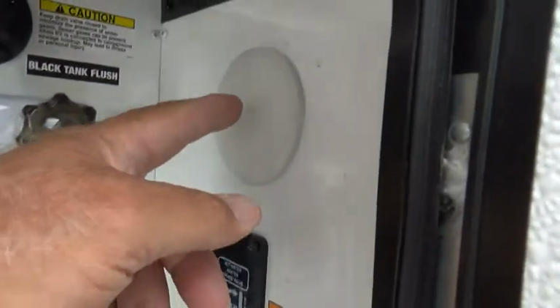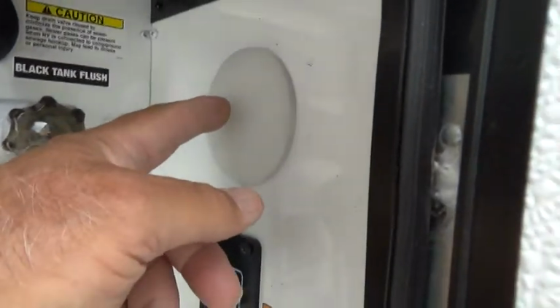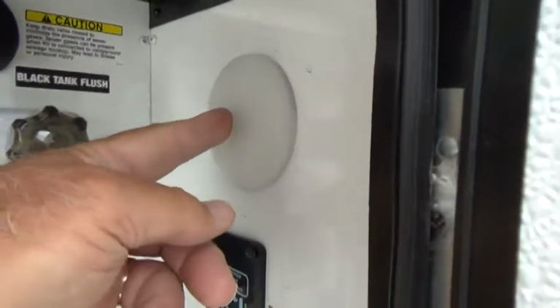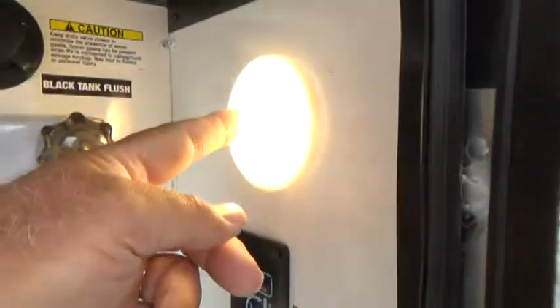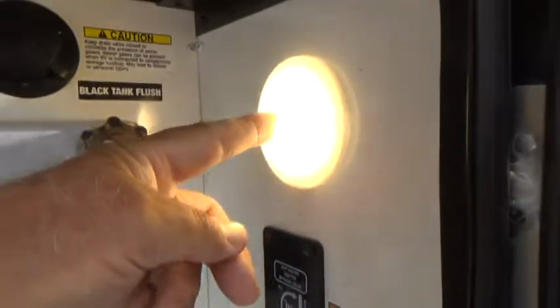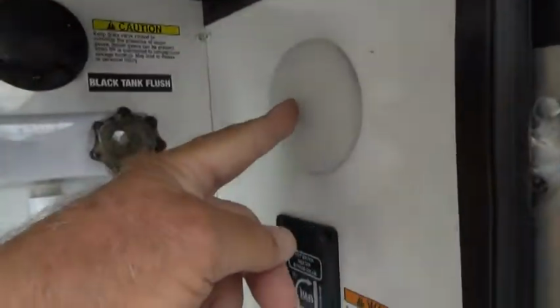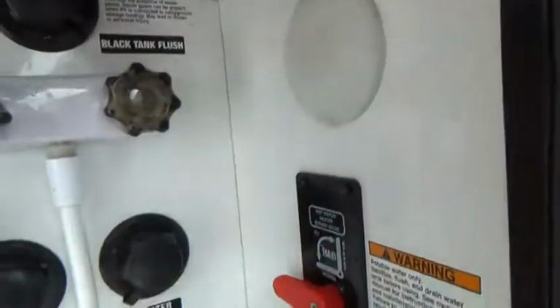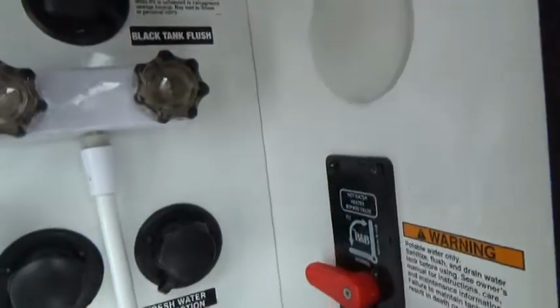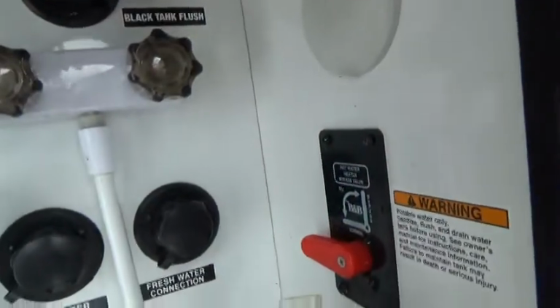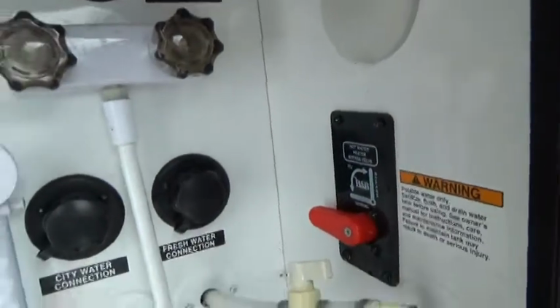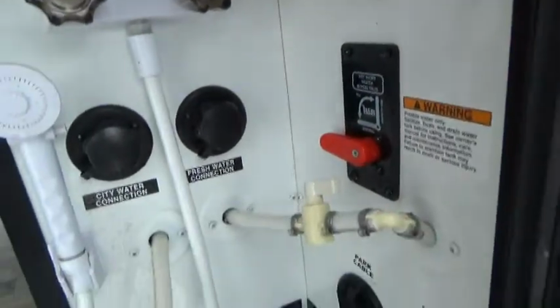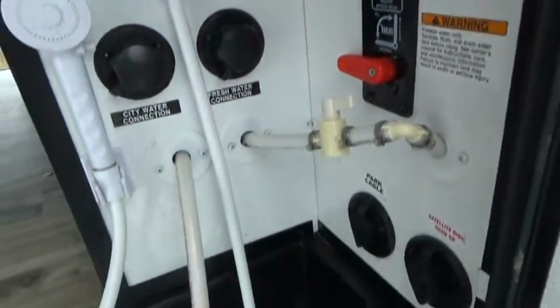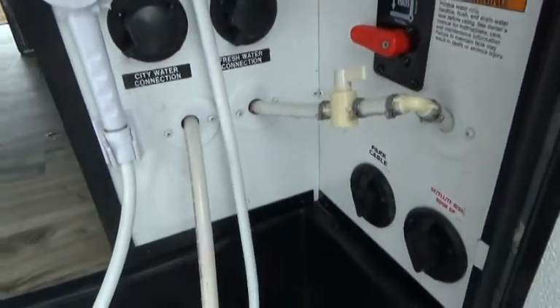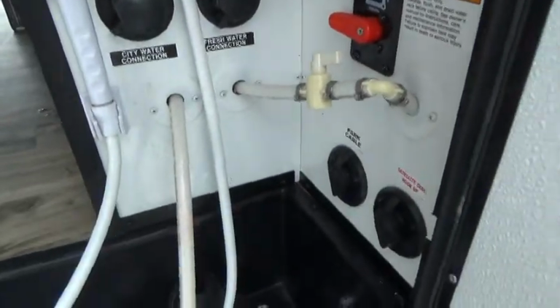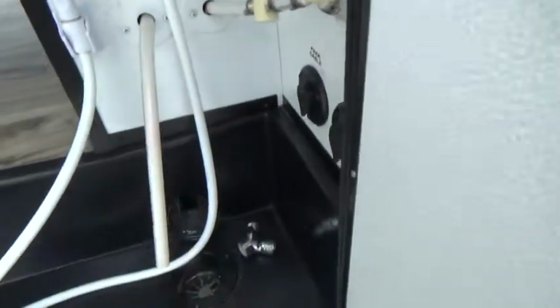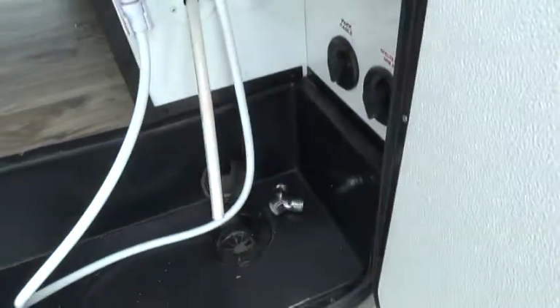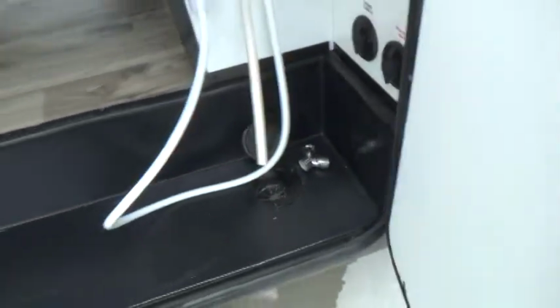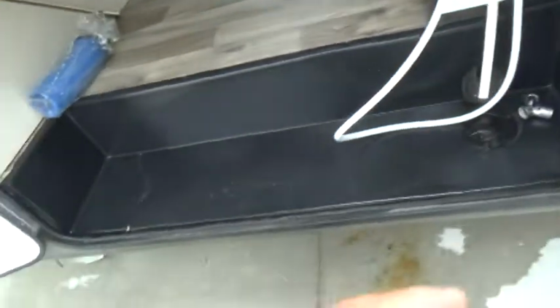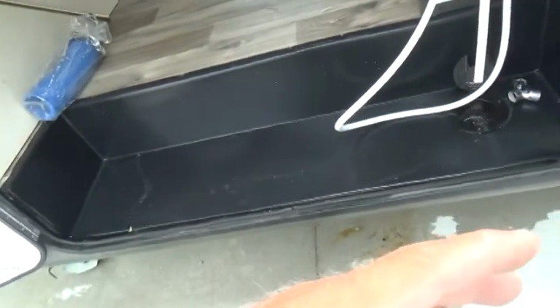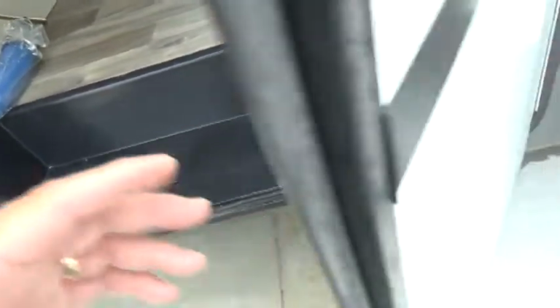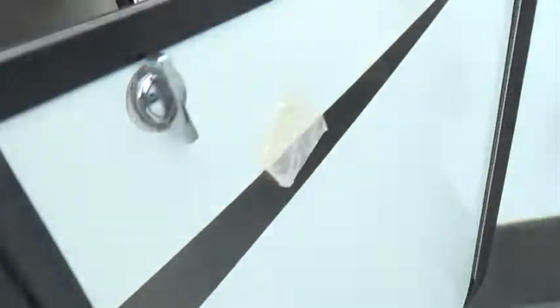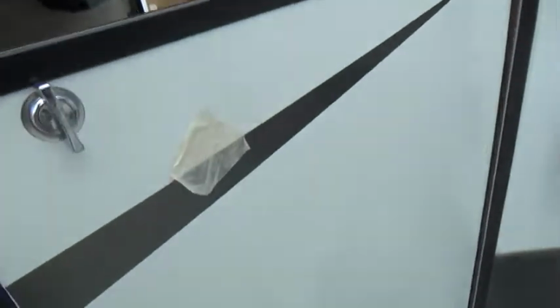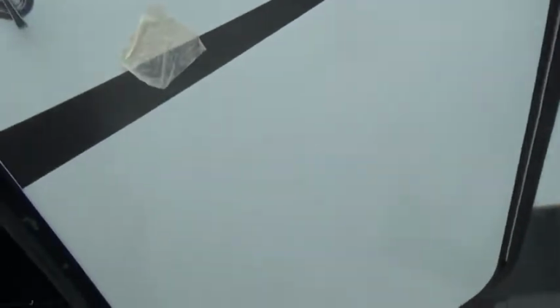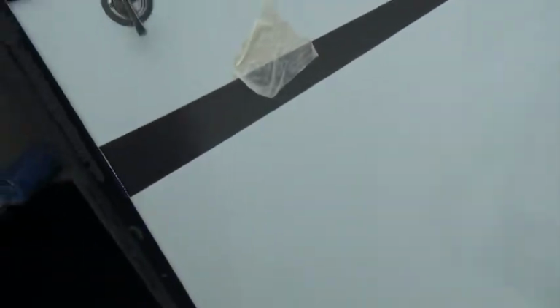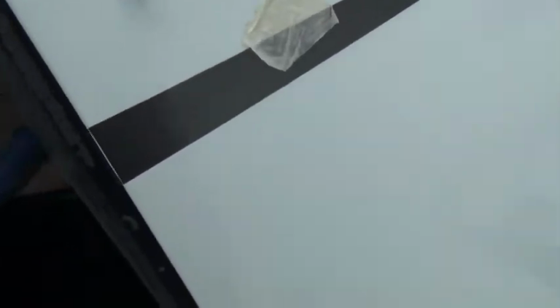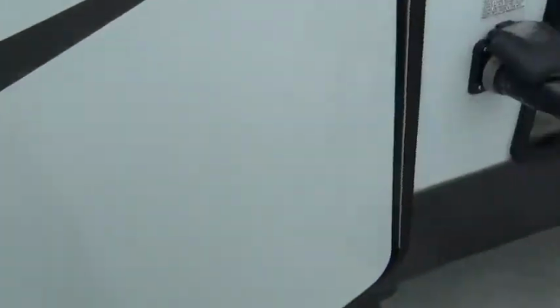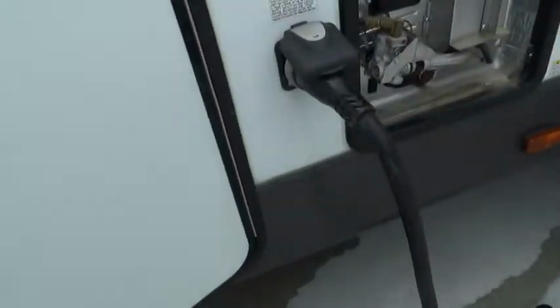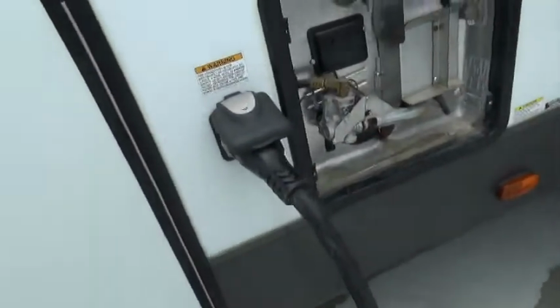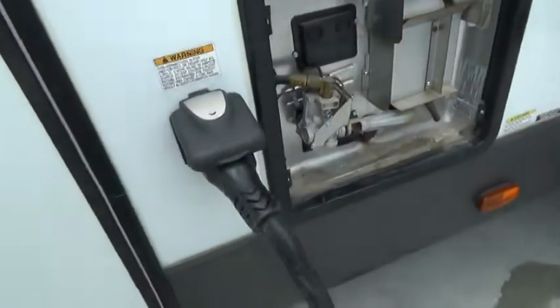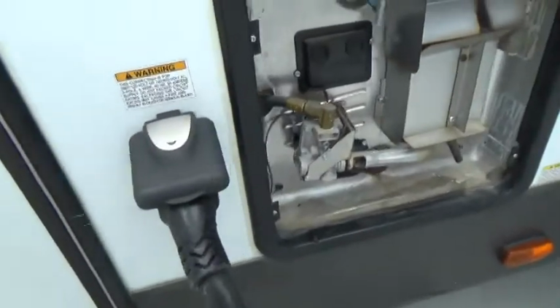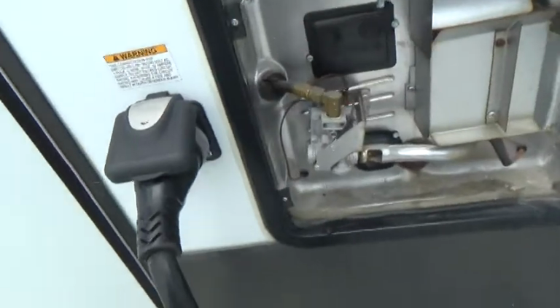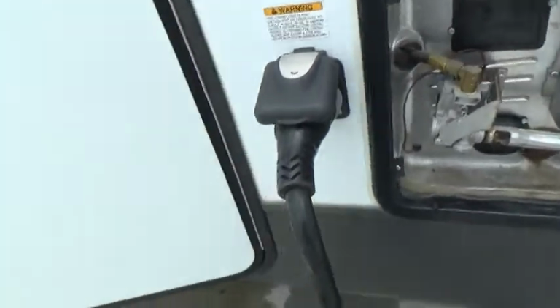There's also a working light in here you can use. If you're not familiar with winterizing a unit, you can always take it somewhere to have it done for you.